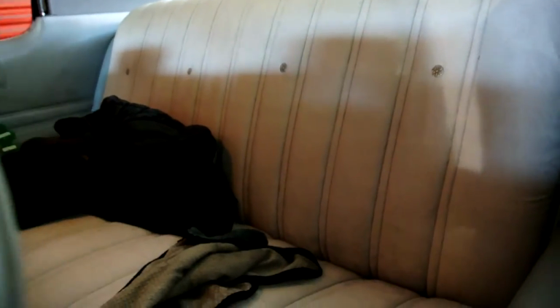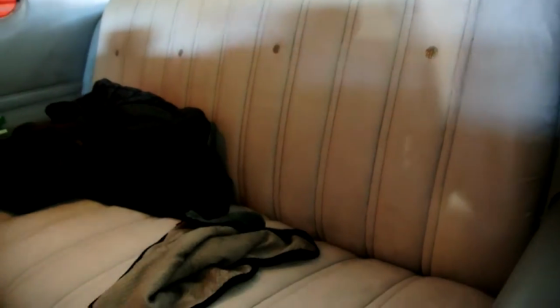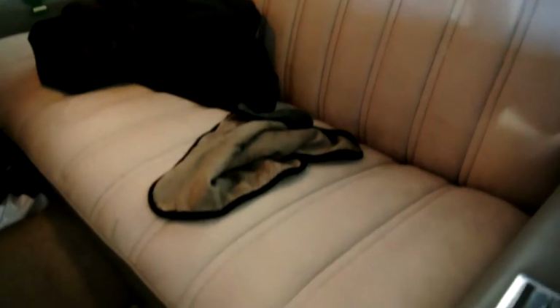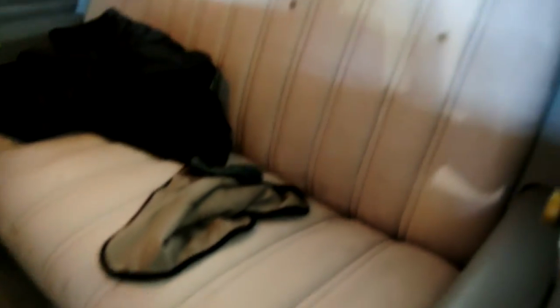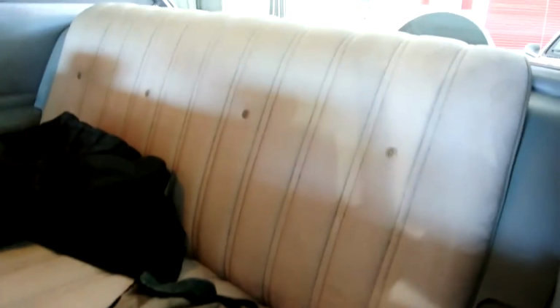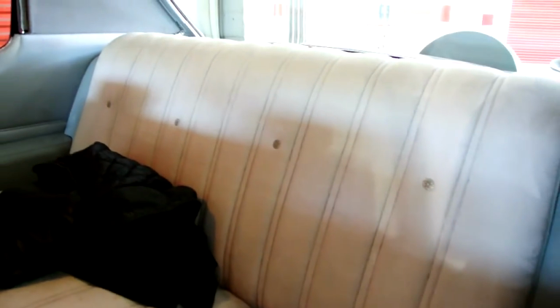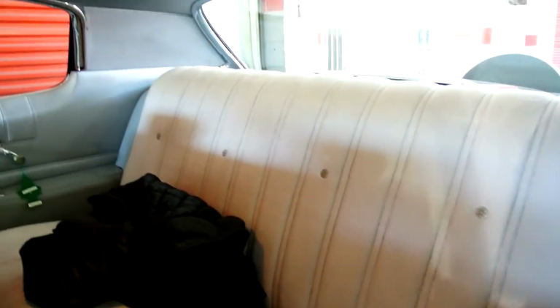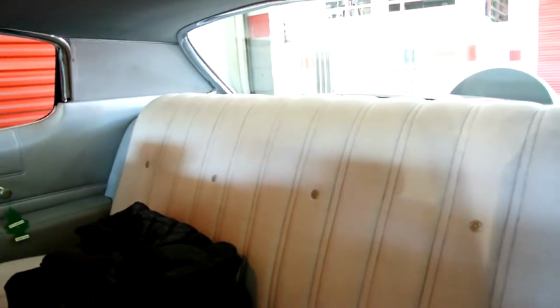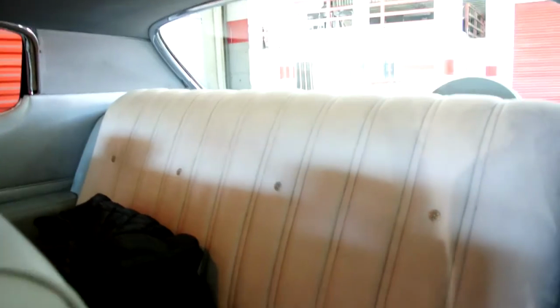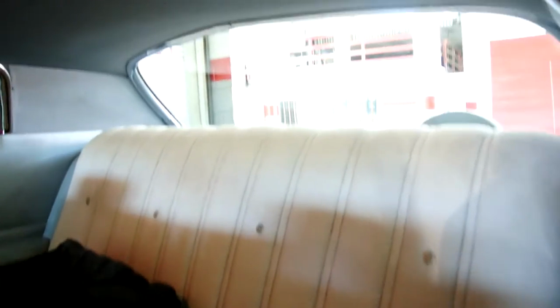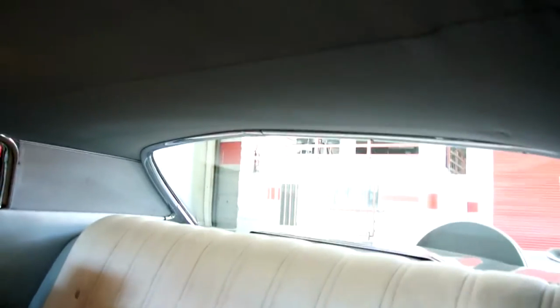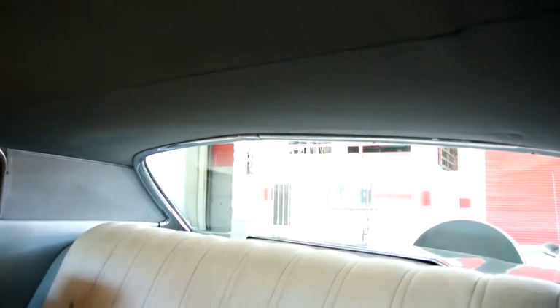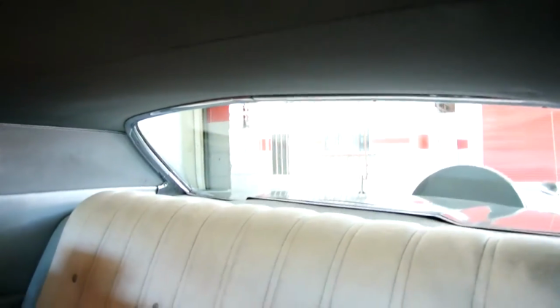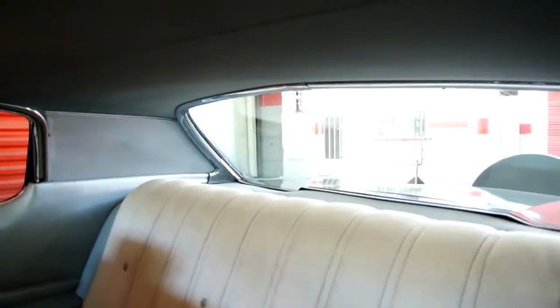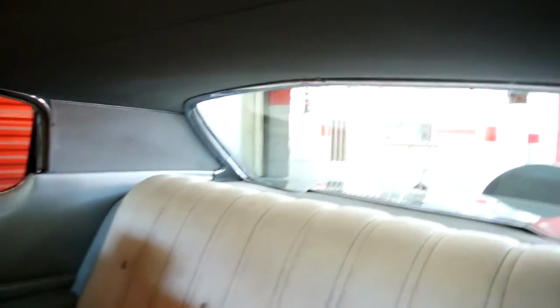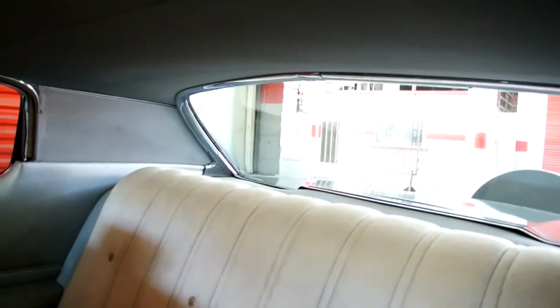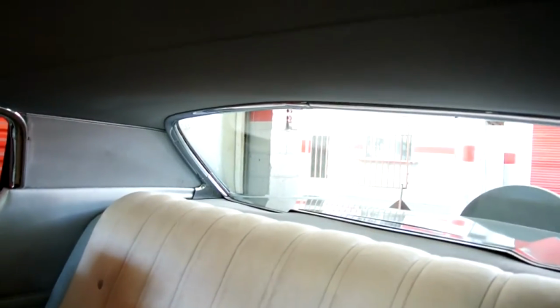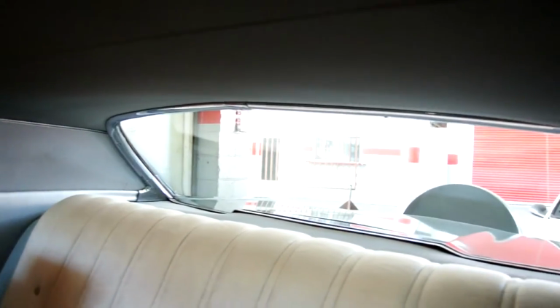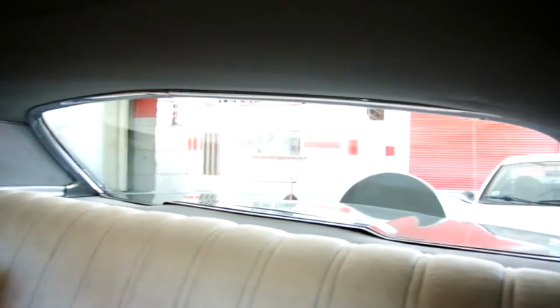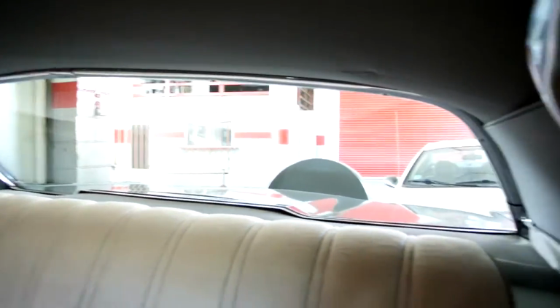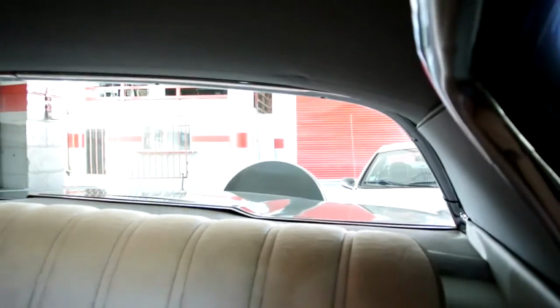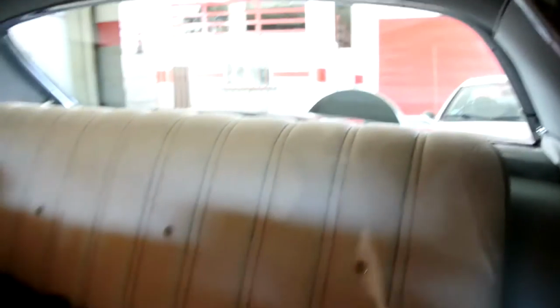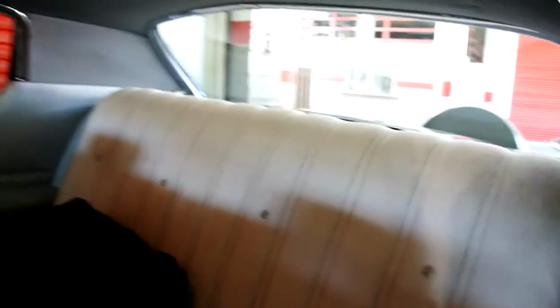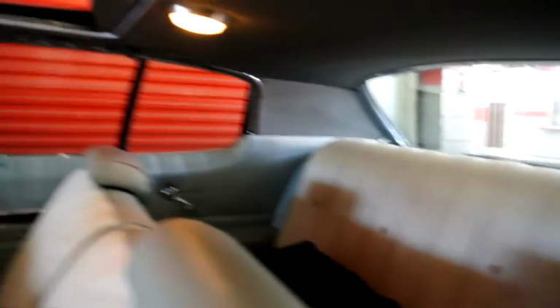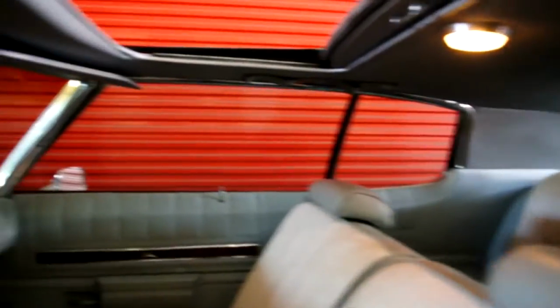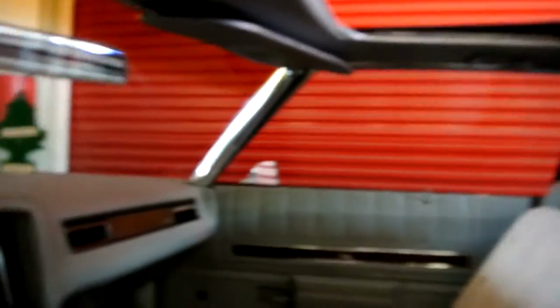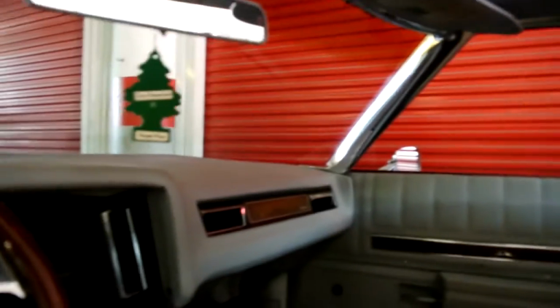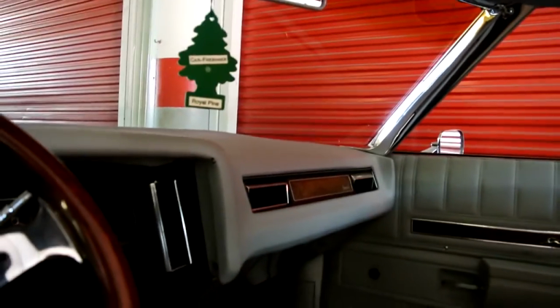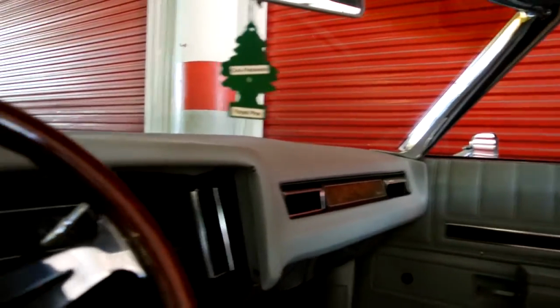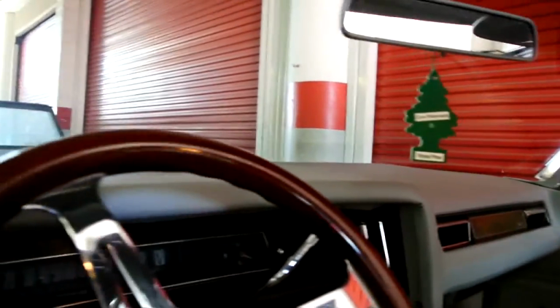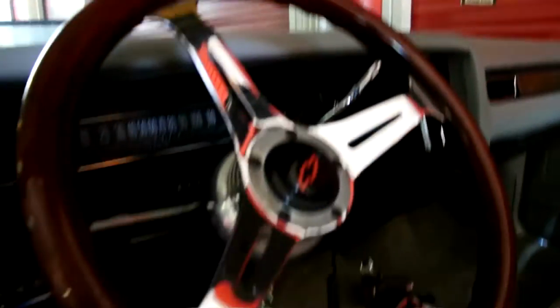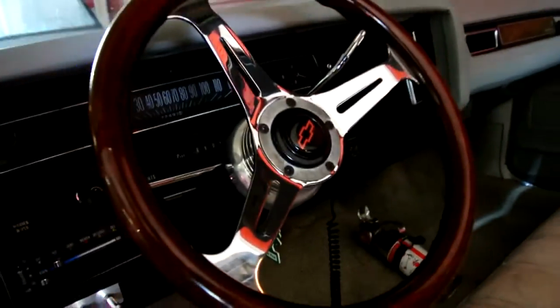If you're looking for one of these, you're not going to find a nicer '71 Impala. Look at all the original chrome on the inside of the window. I'm so glad he came by today and showed us this — it's awesome. Wood wheel.